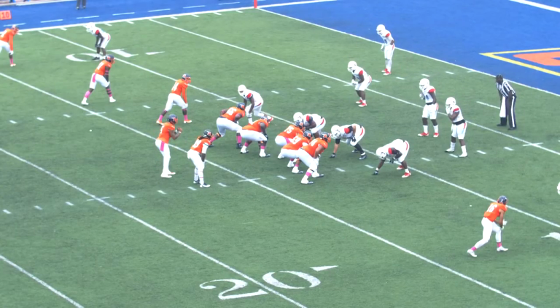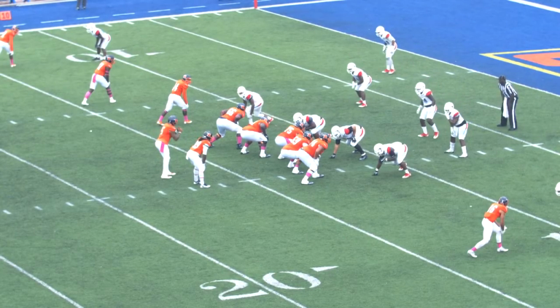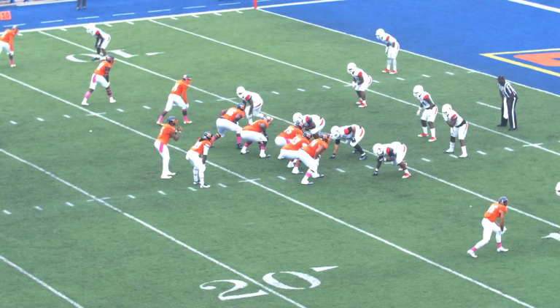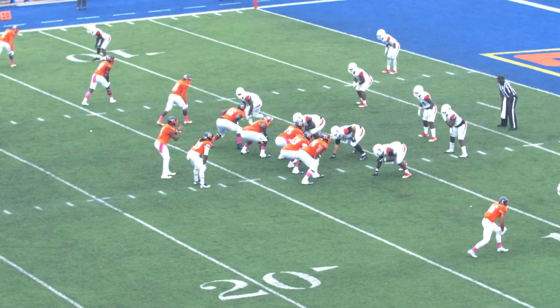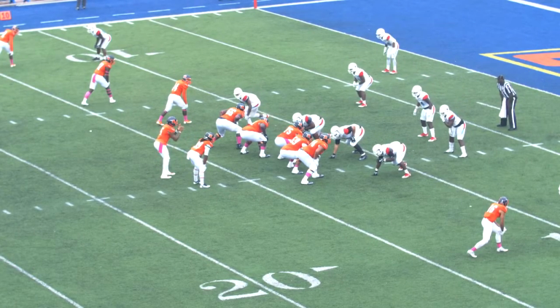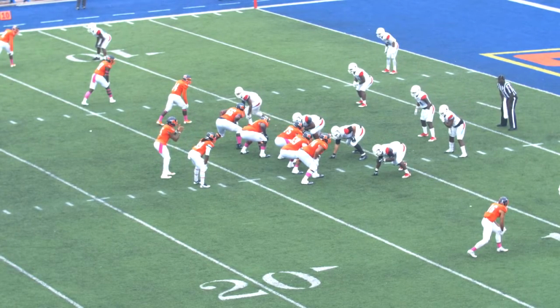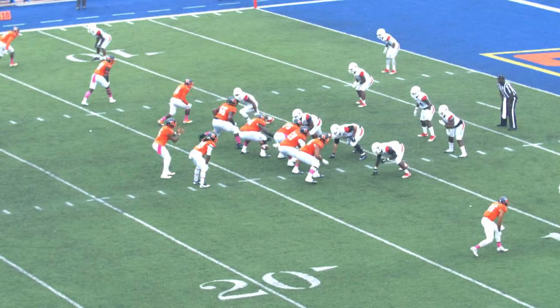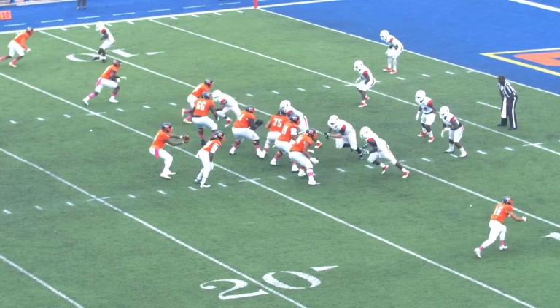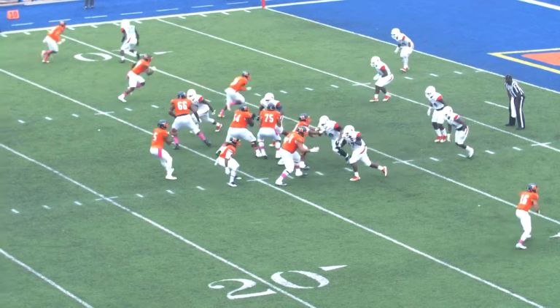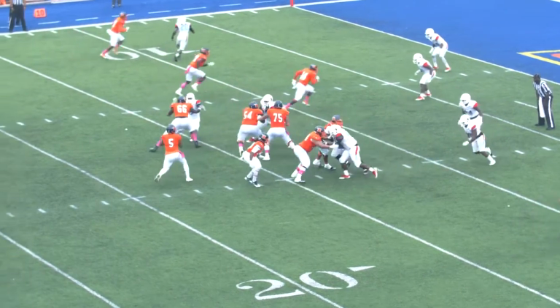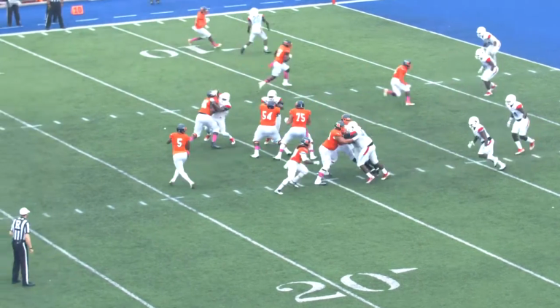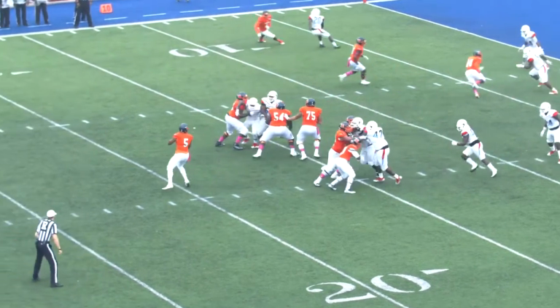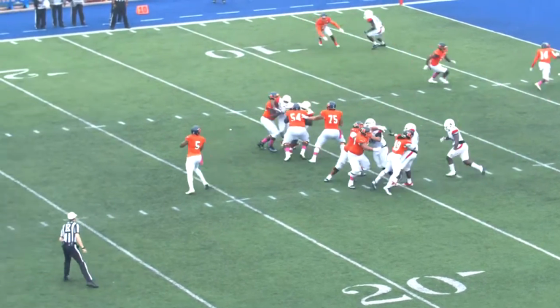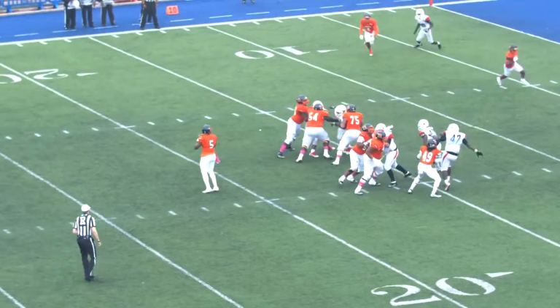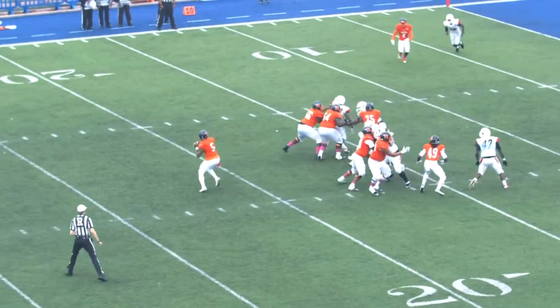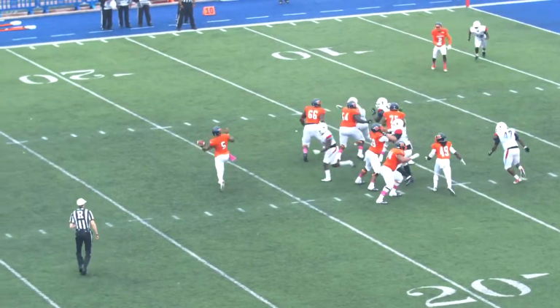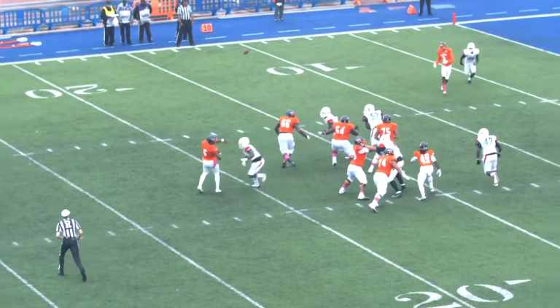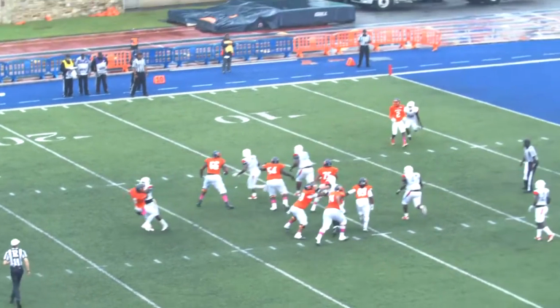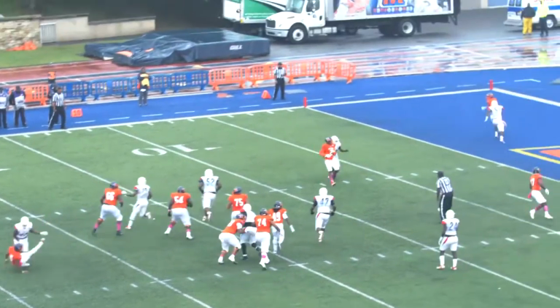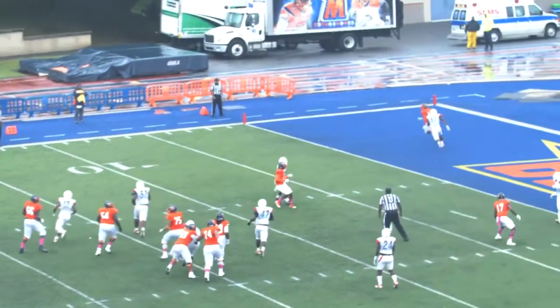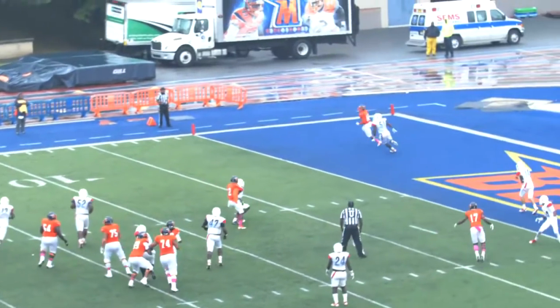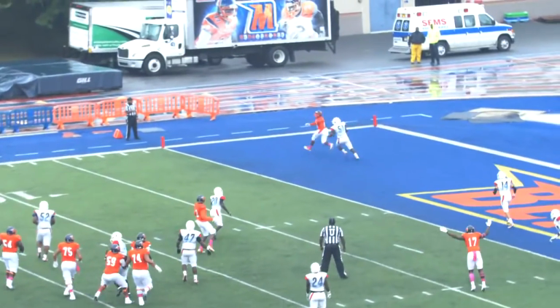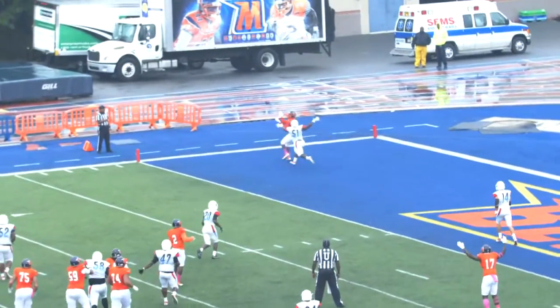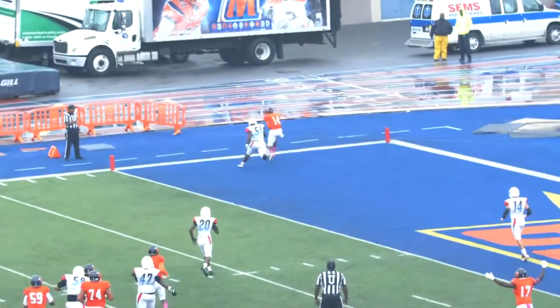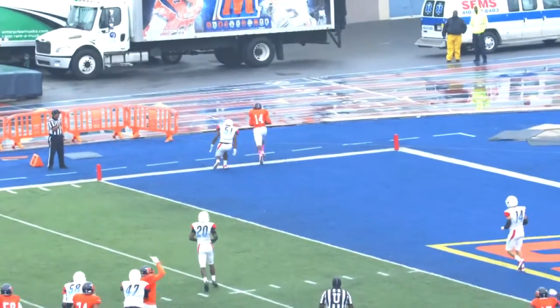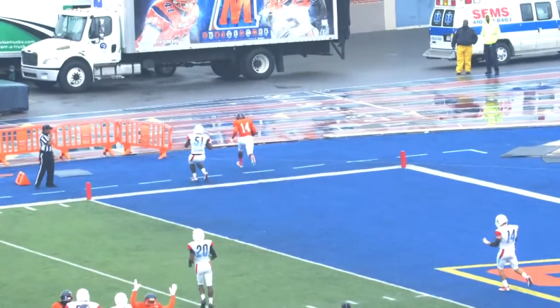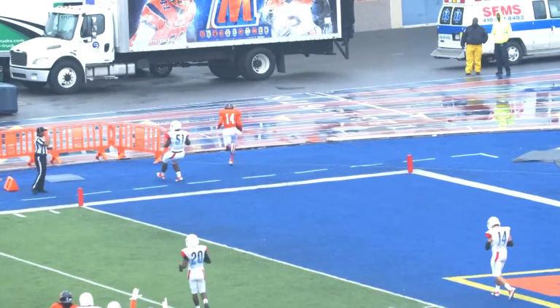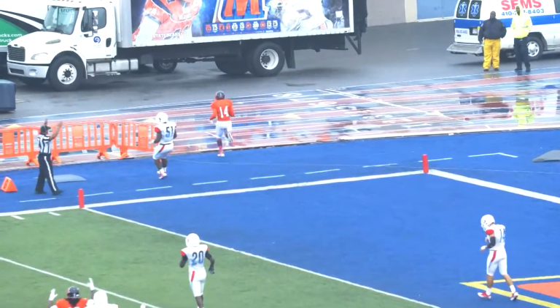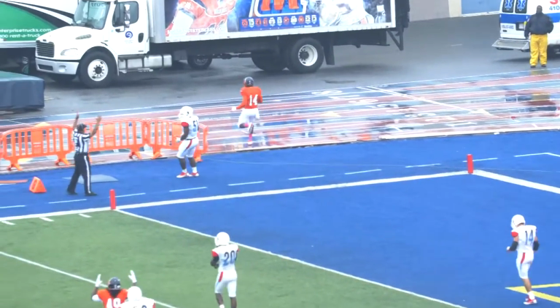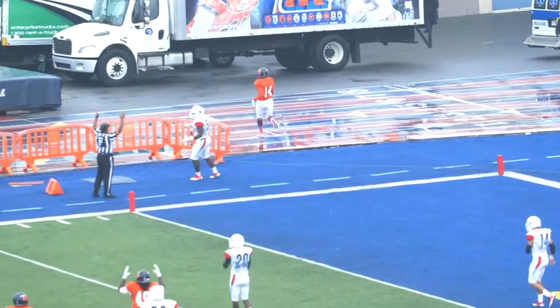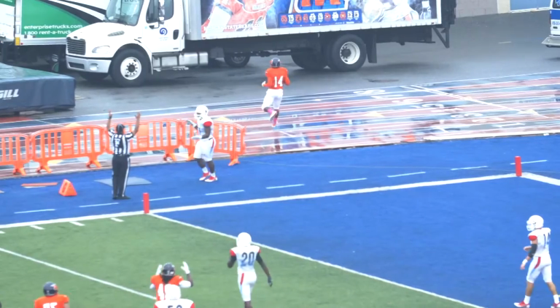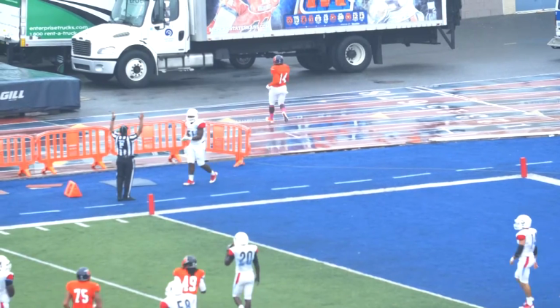It'll be third down. Bears need 13 for a touchdown. Andrews to throw. Chris is in the pocket. Has time. He'll float it to the corner of the end zone. Got it. And it'll go up — Poteet.